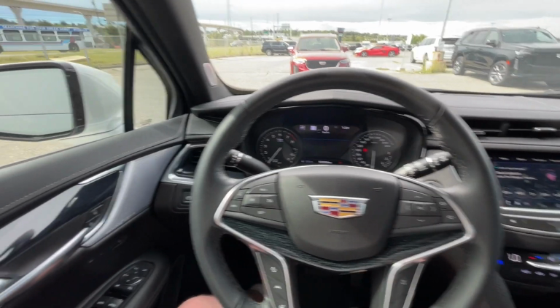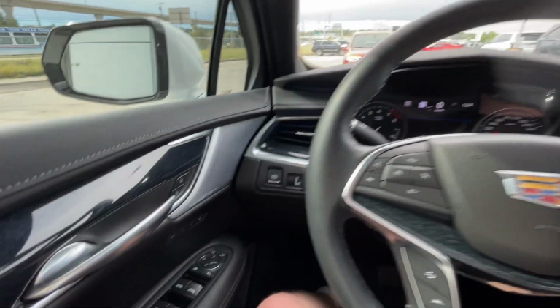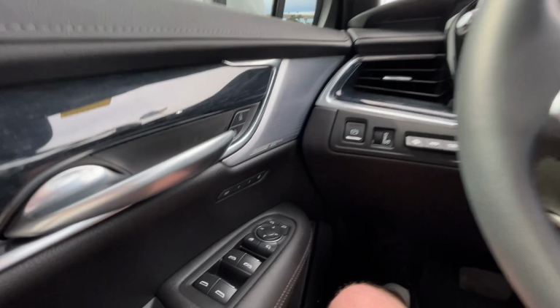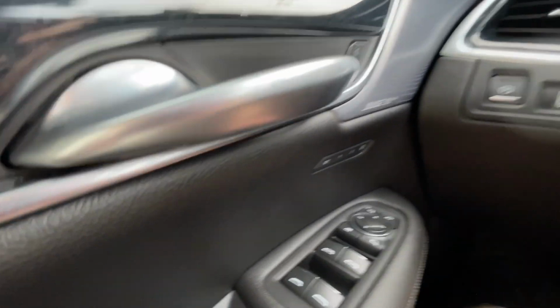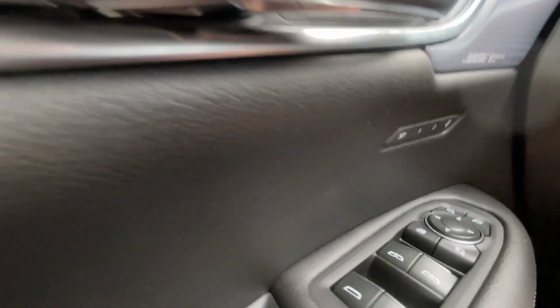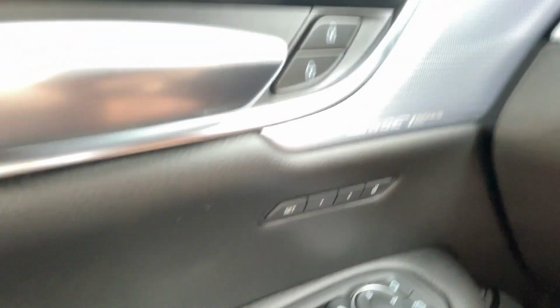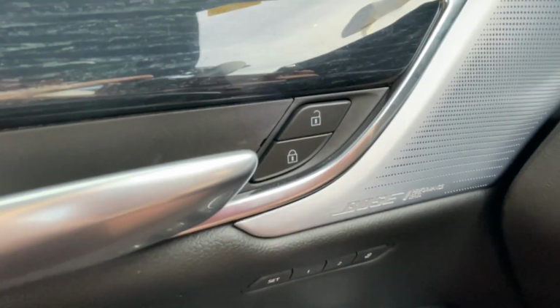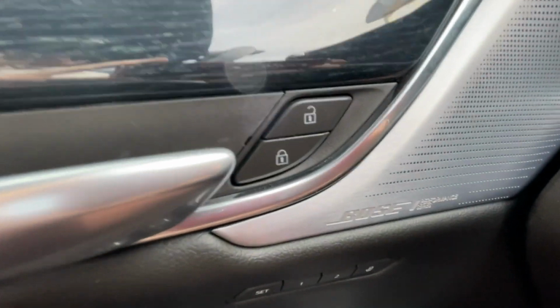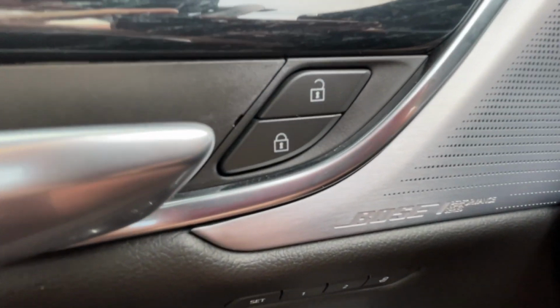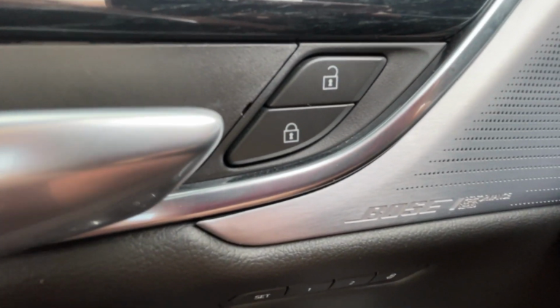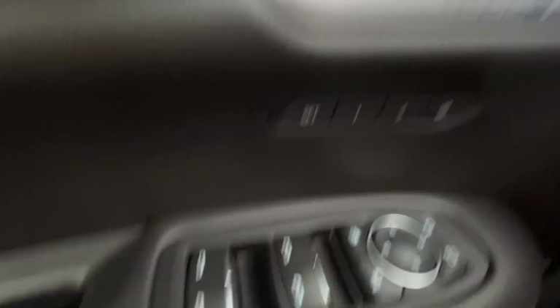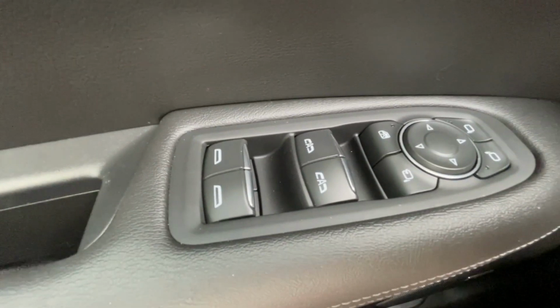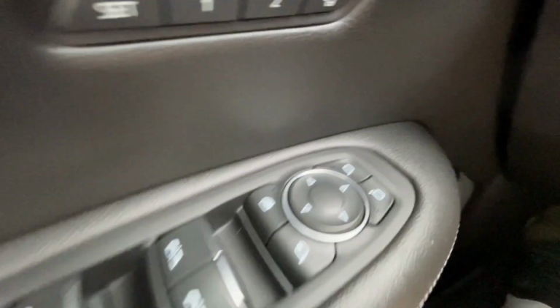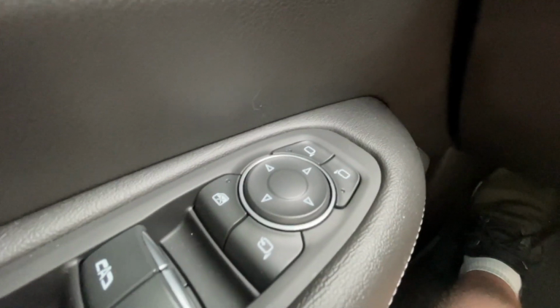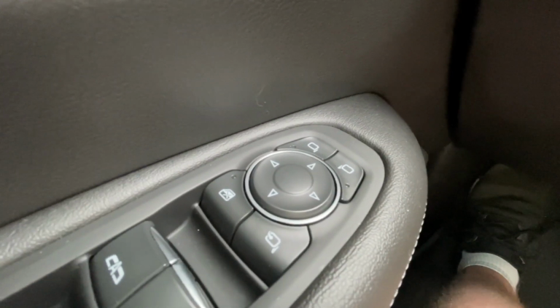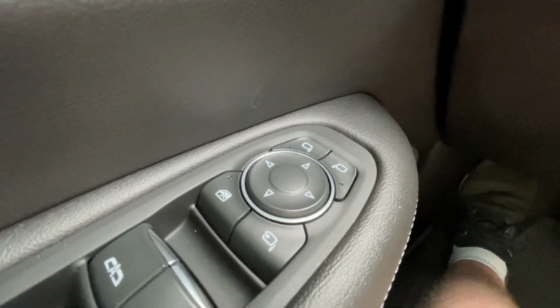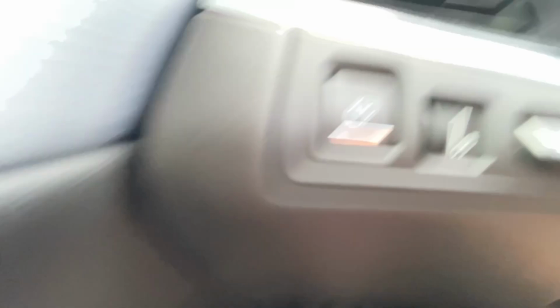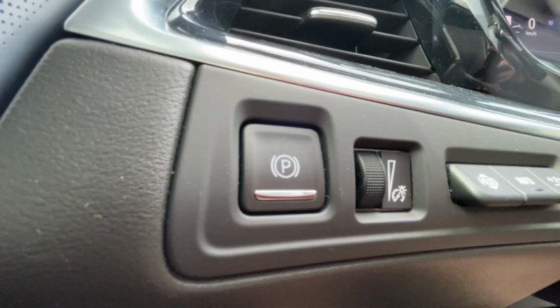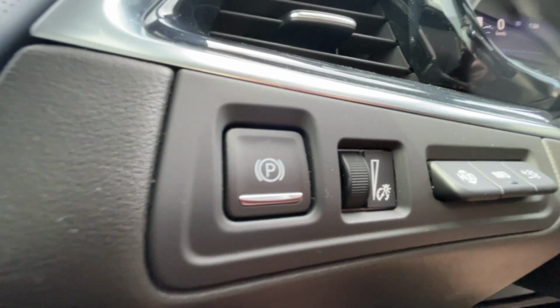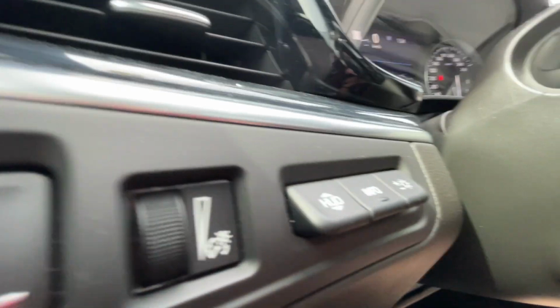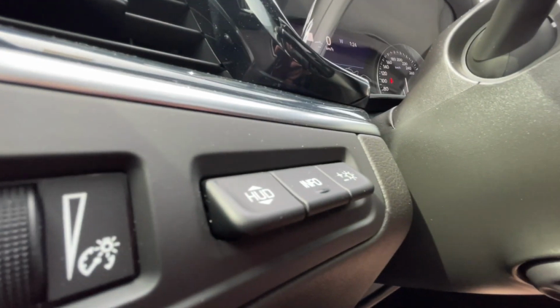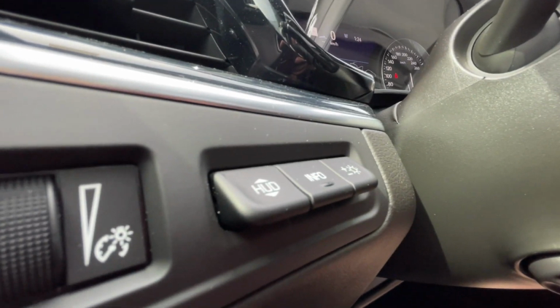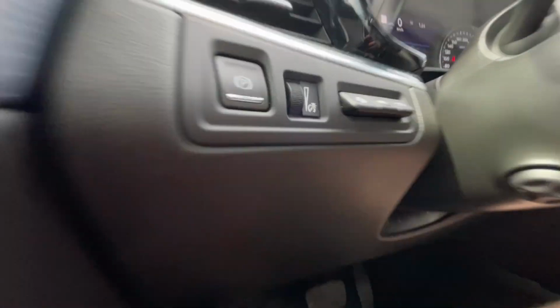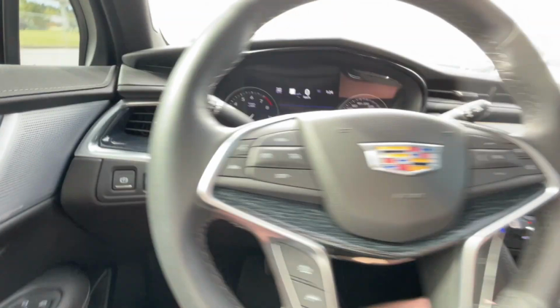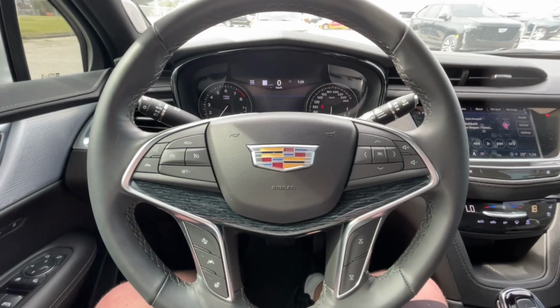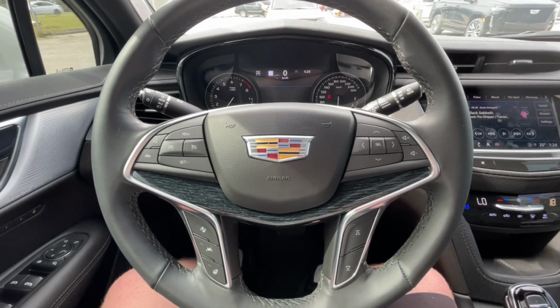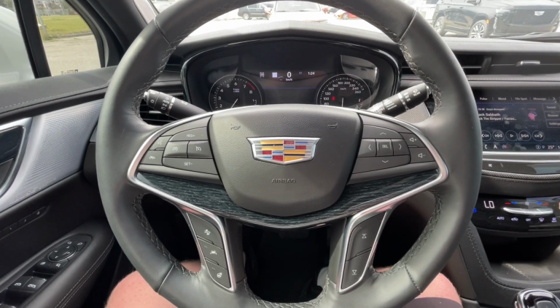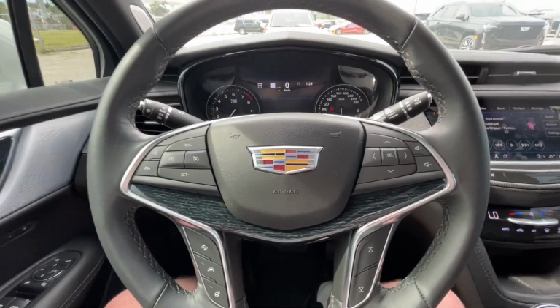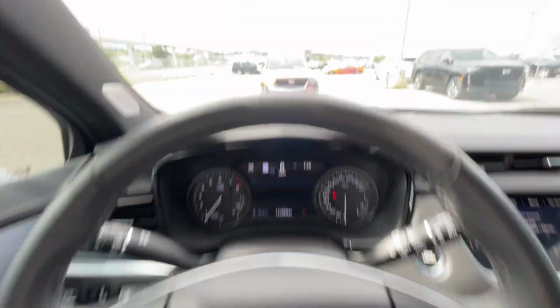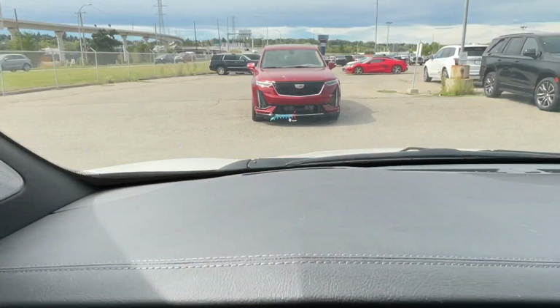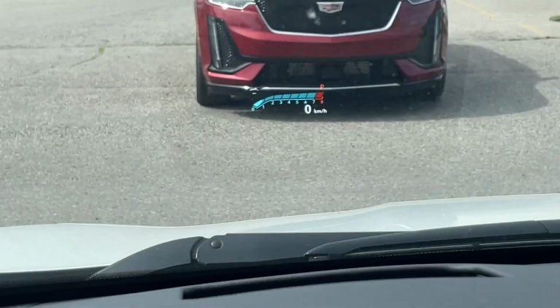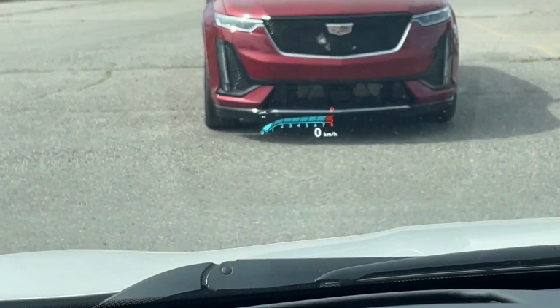Taking a look inside the XT5, starting off on your left-hand side, we have the controls for your power locks, windows, and folding and adjustable mirrors, electronic parking brake, heads-up display controls, and a leather-wrapped heated steering wheel with paddle shifters, and the heads-up display I previously mentioned.